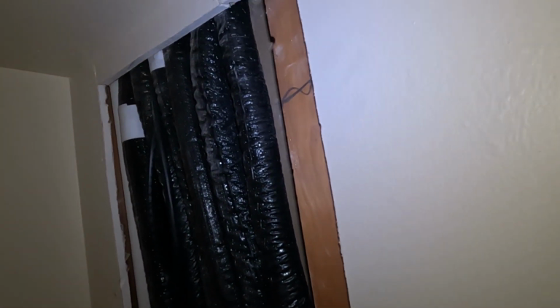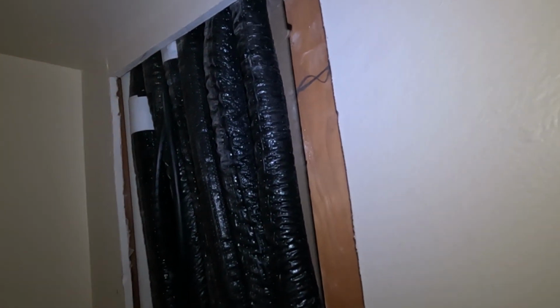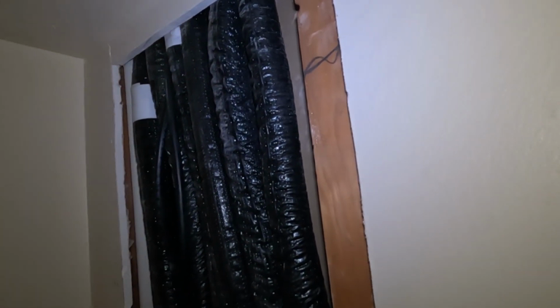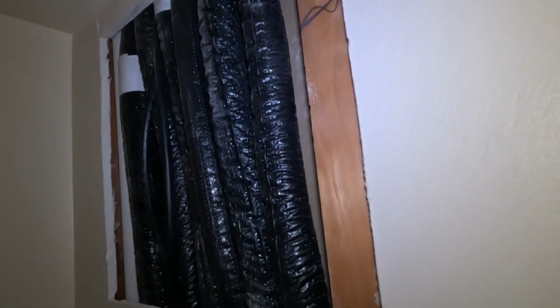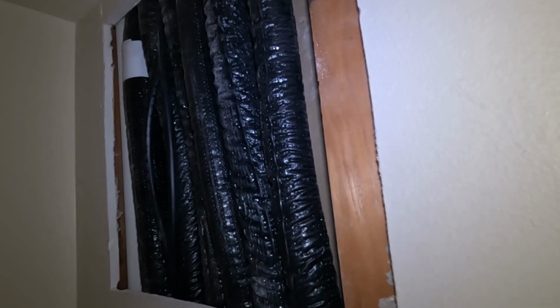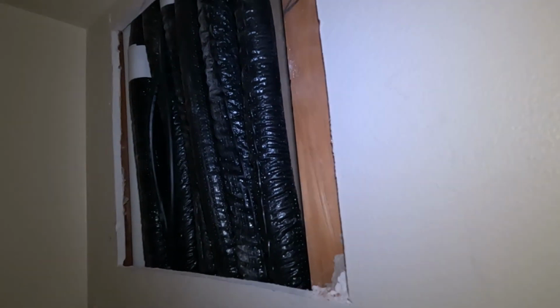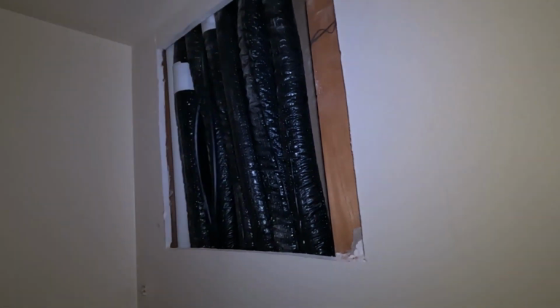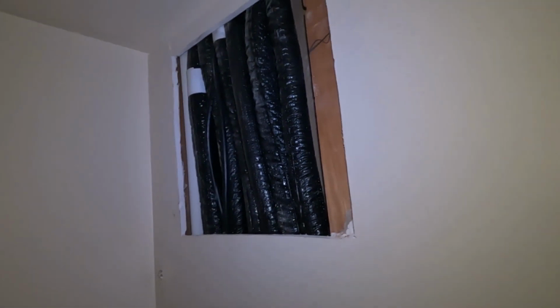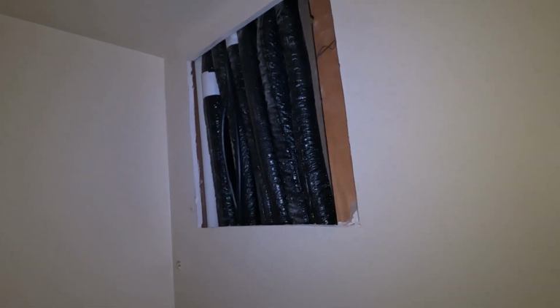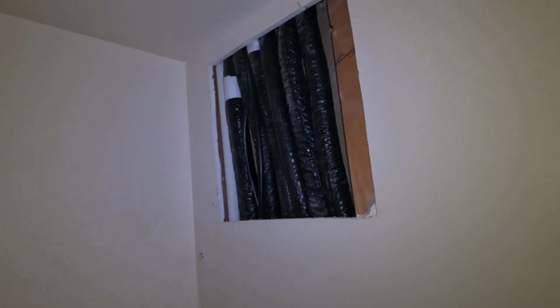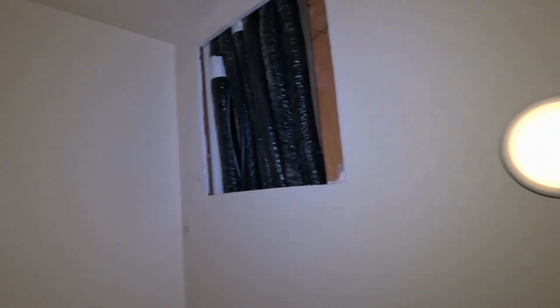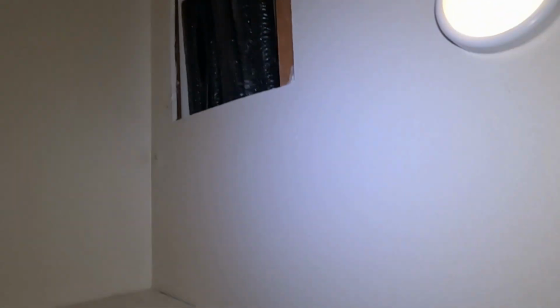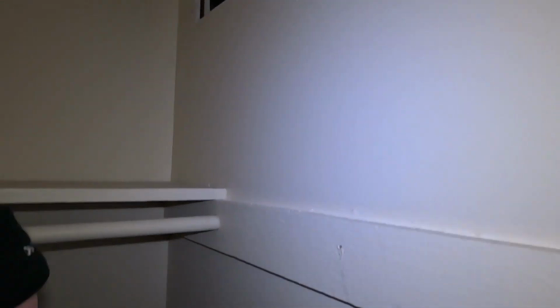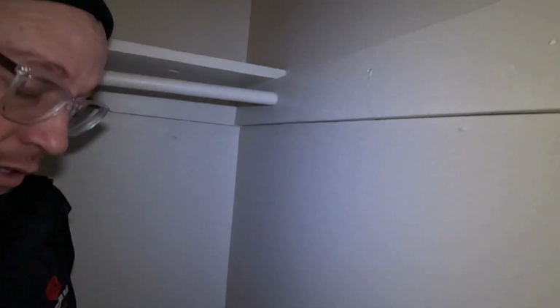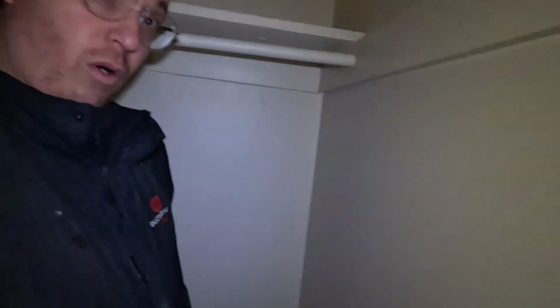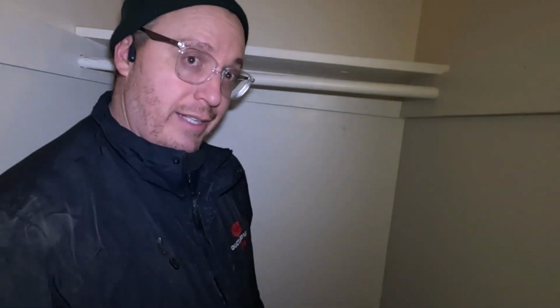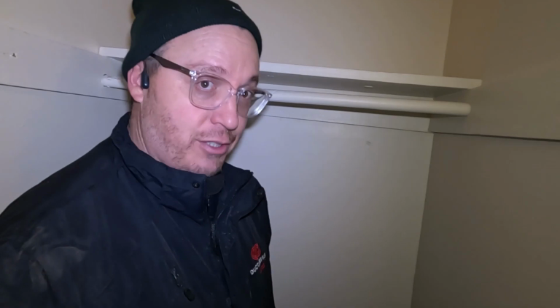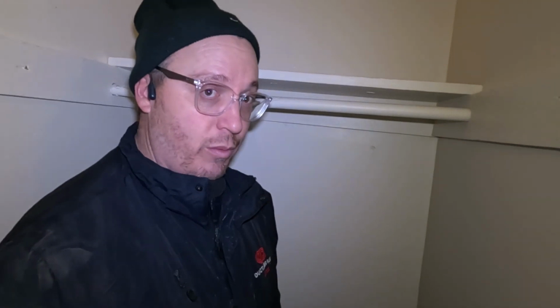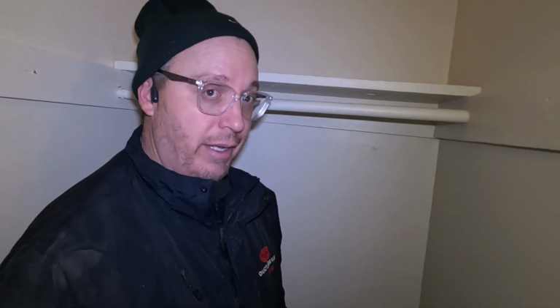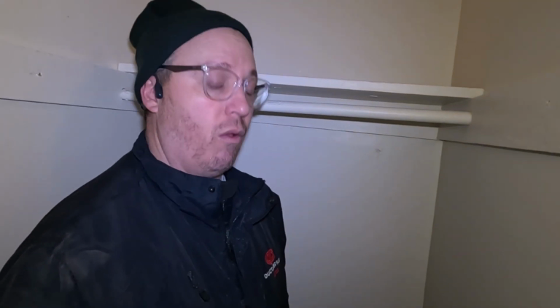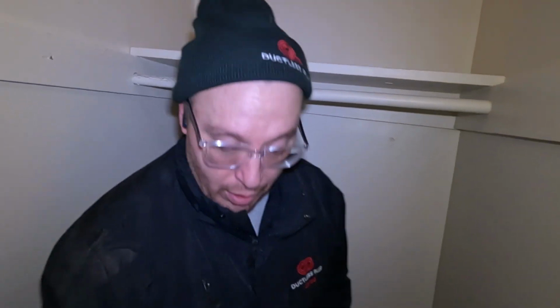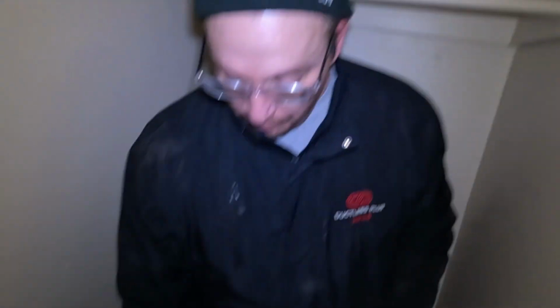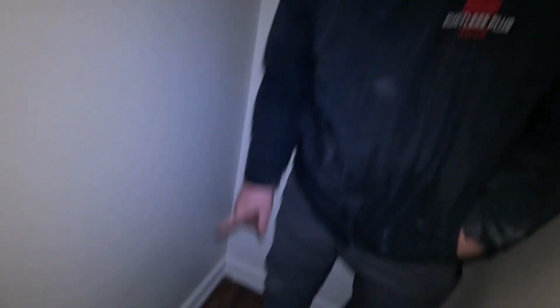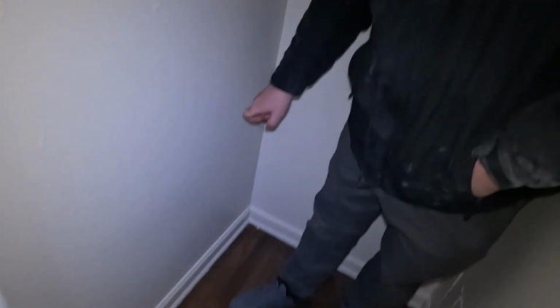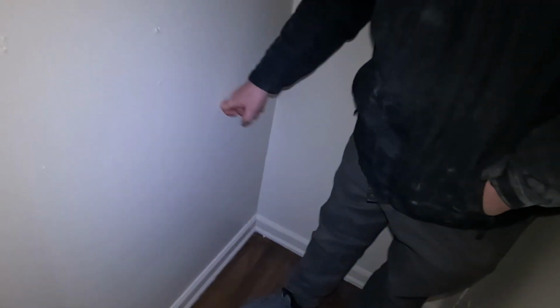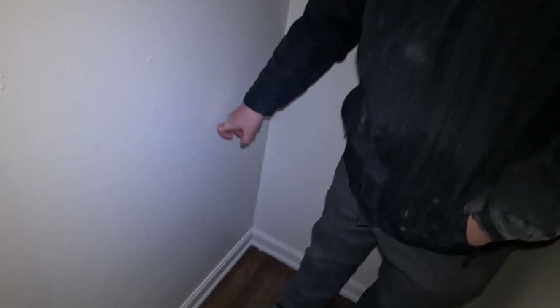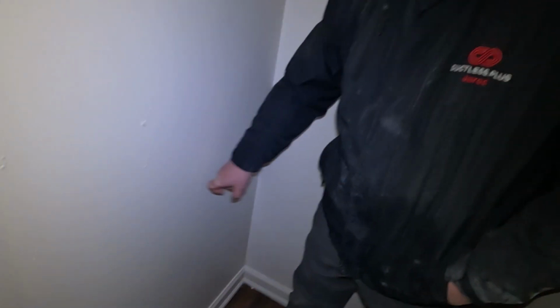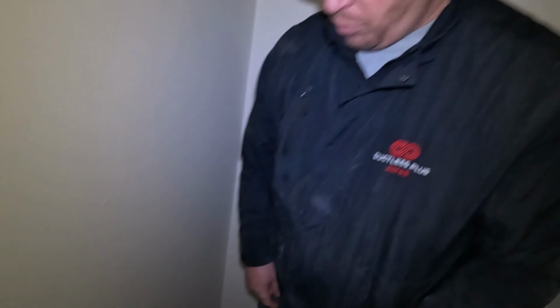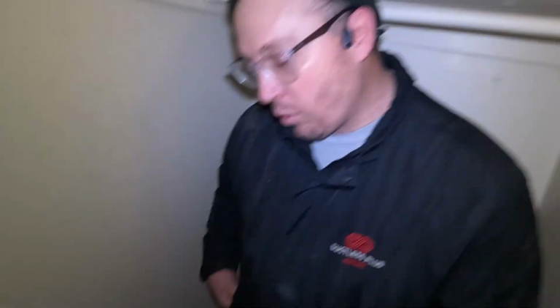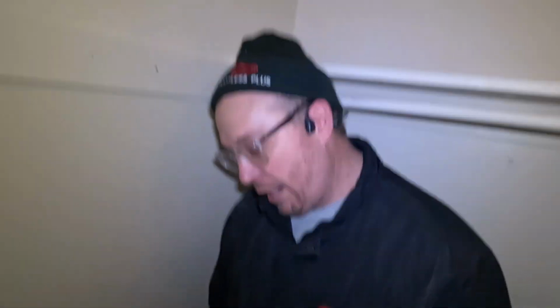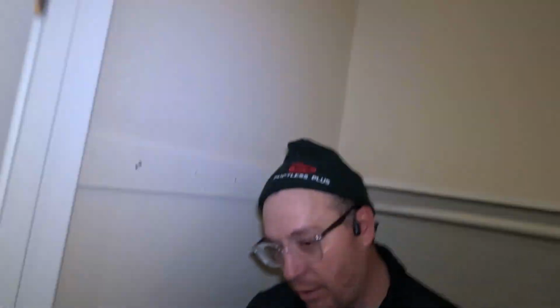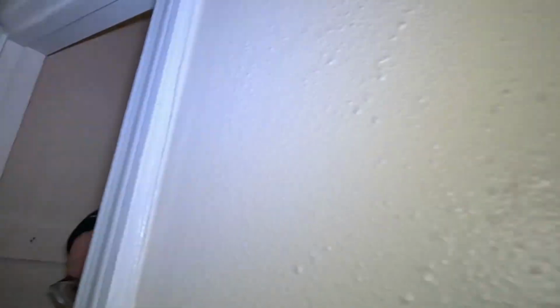All the pipes, control wires, drains, and everything are inside the wall. We left this section open so you can see what we did. We then took everything down into the crawlspace — they have a really large crawl hole — and the condenser sits just right here outside this wall.